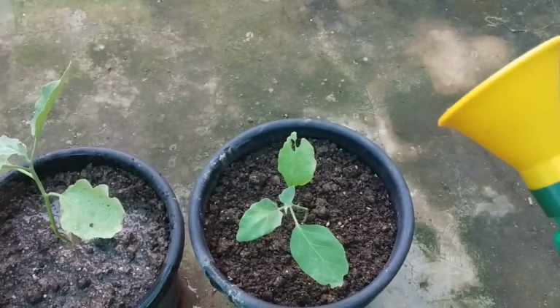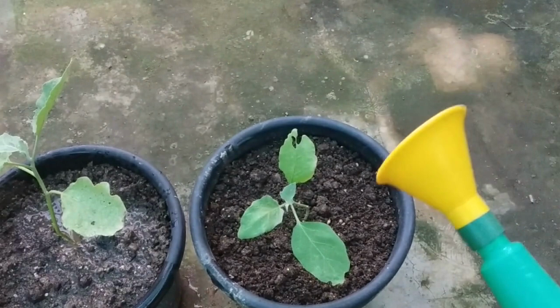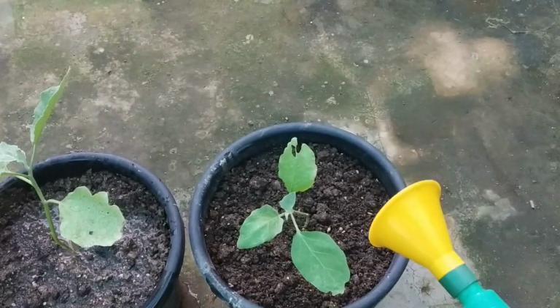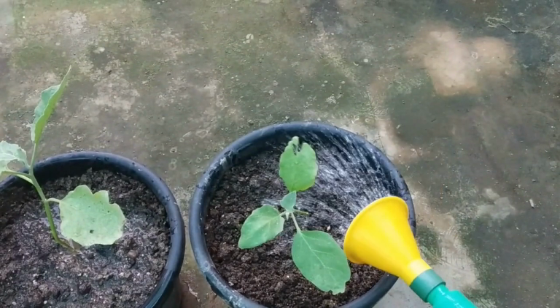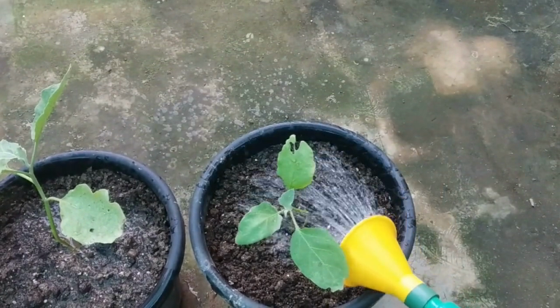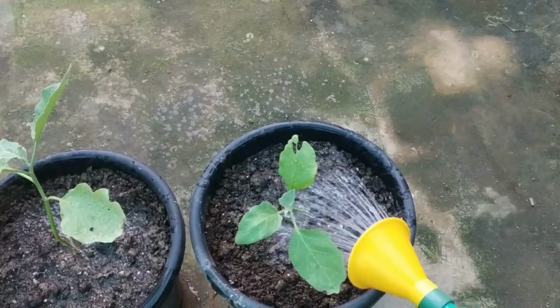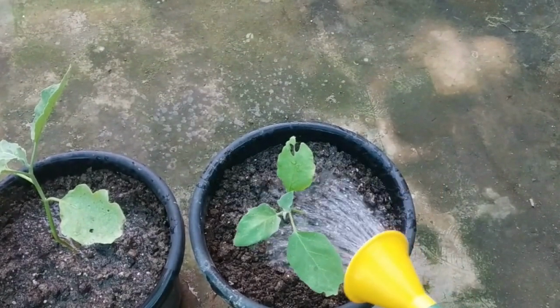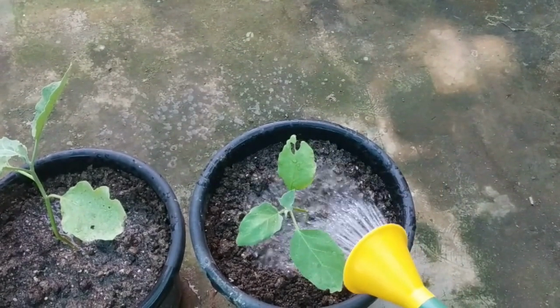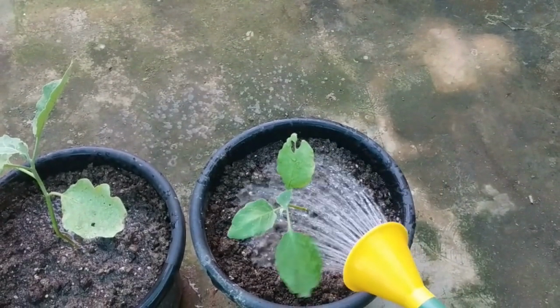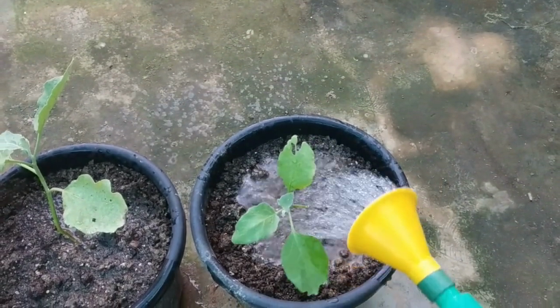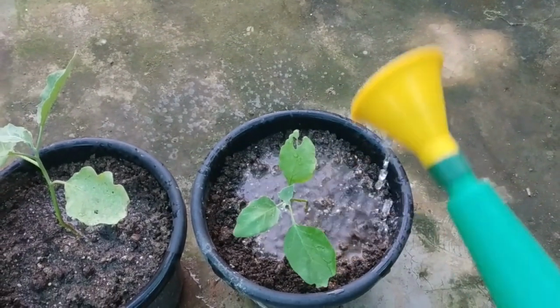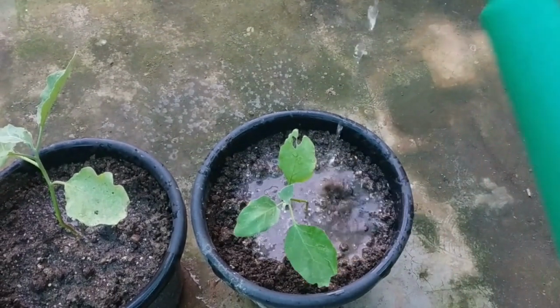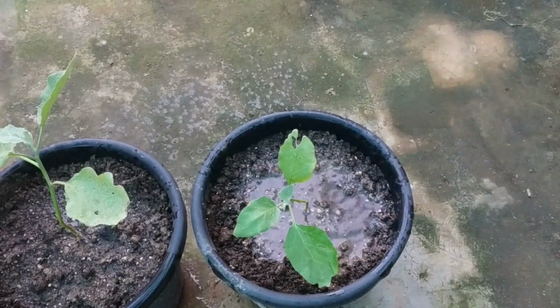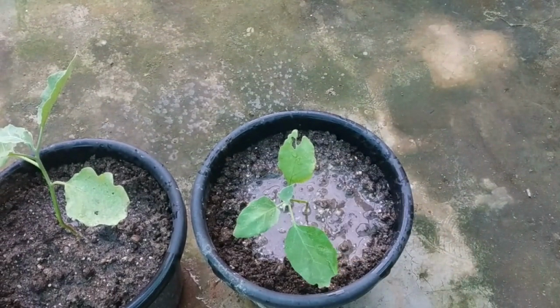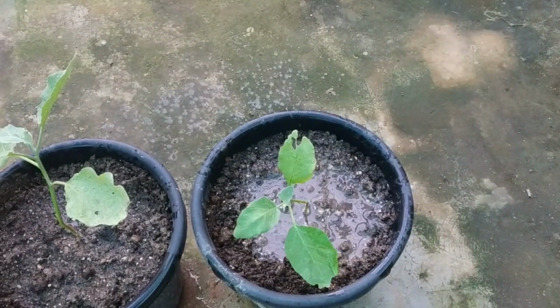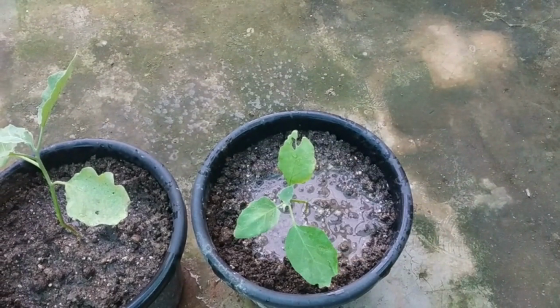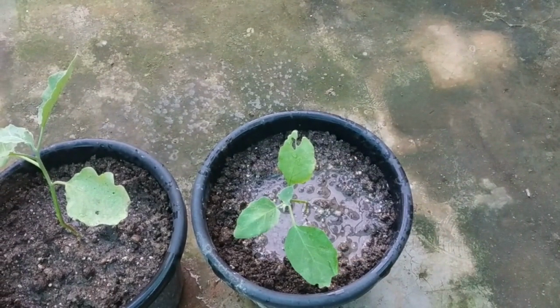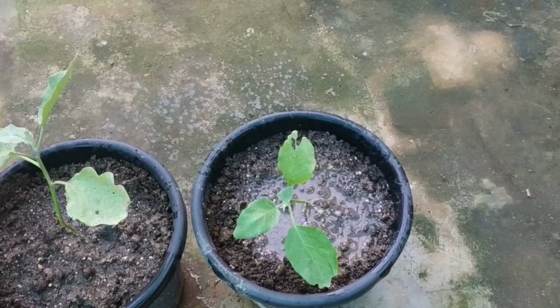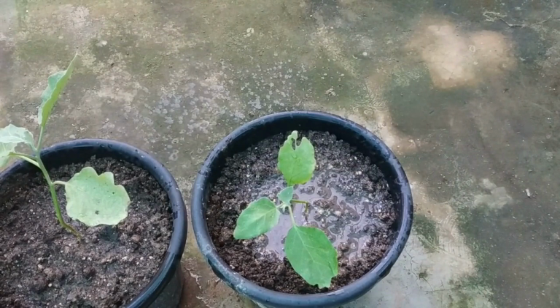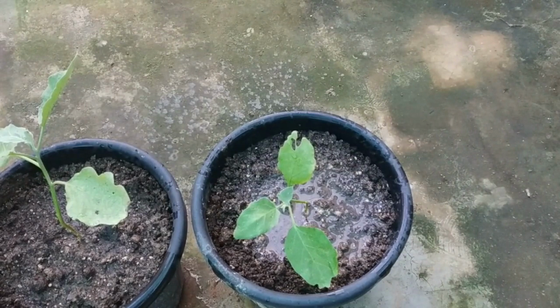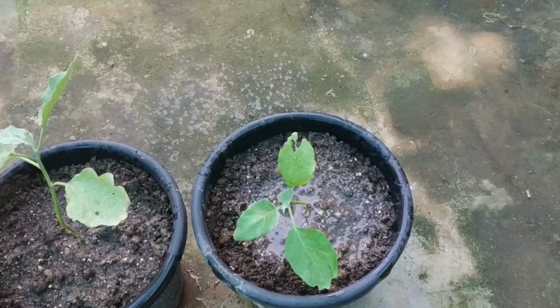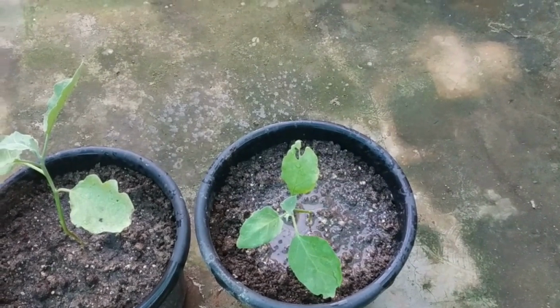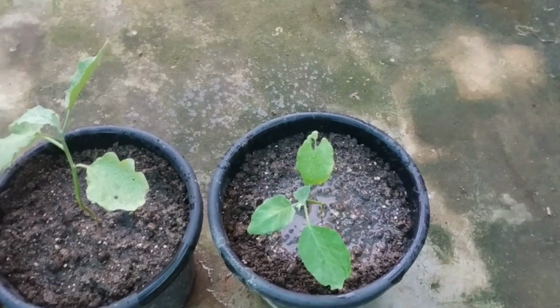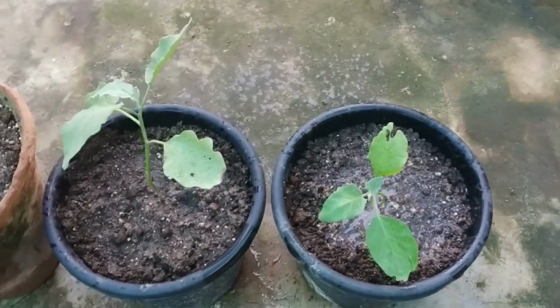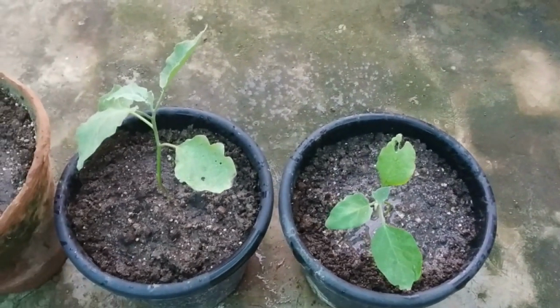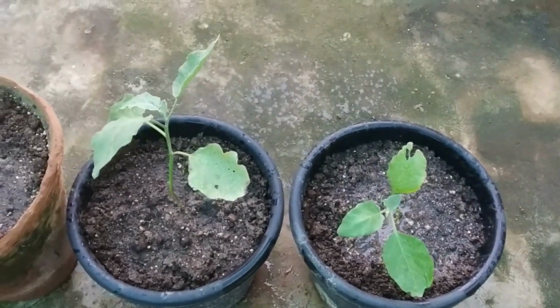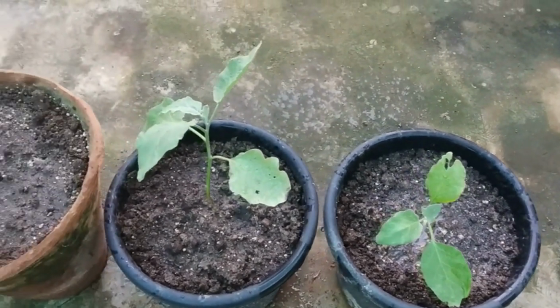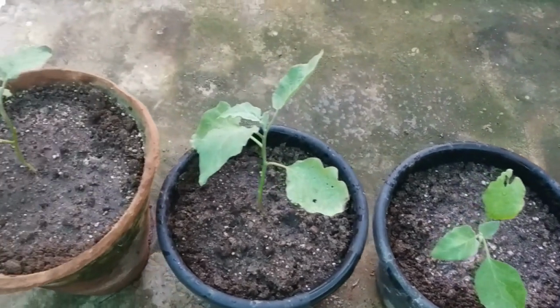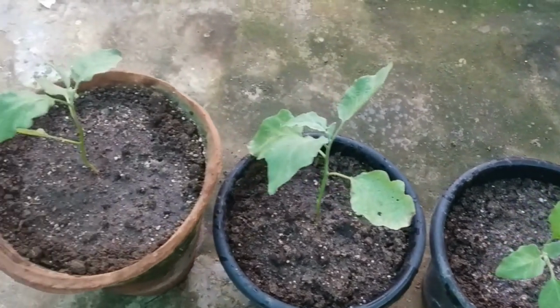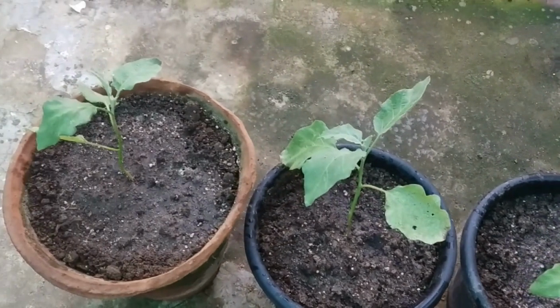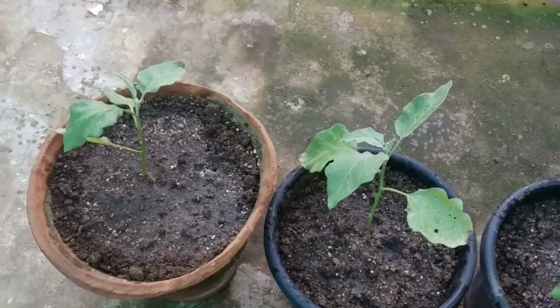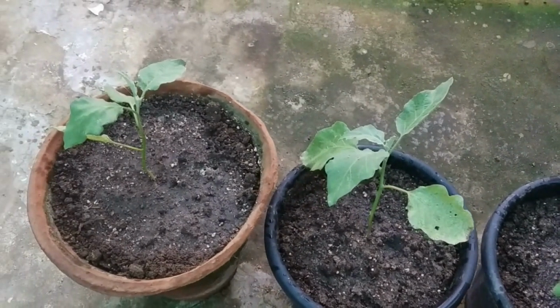This is how you can grow brinjal plants from seeds. I will be back with the second part soon, where I will document the whole process of plant maintenance, care, fertilizing, up to the harvest — so stay tuned.